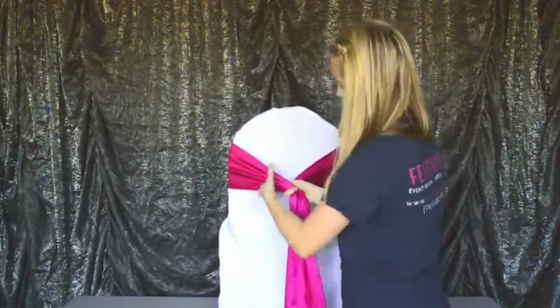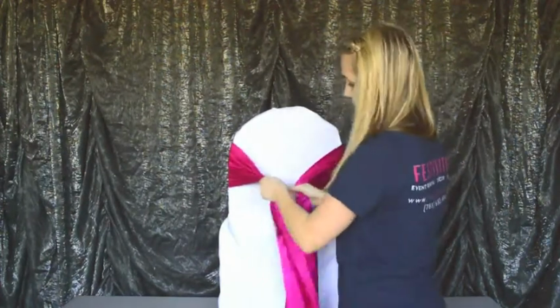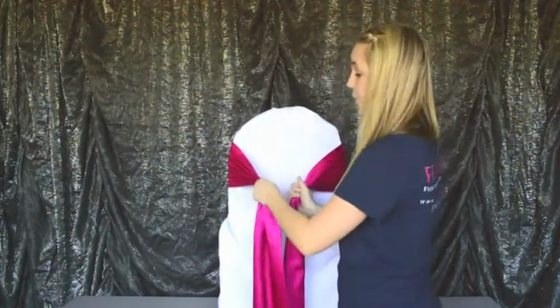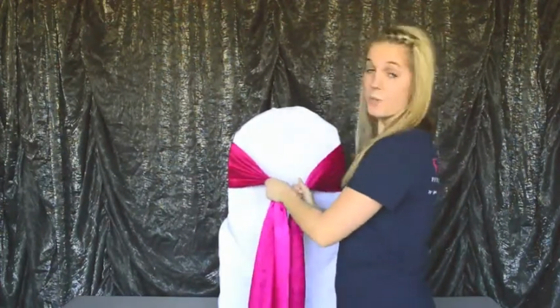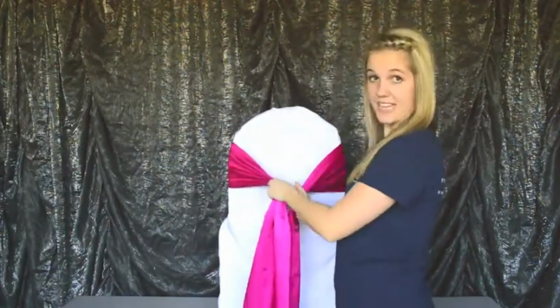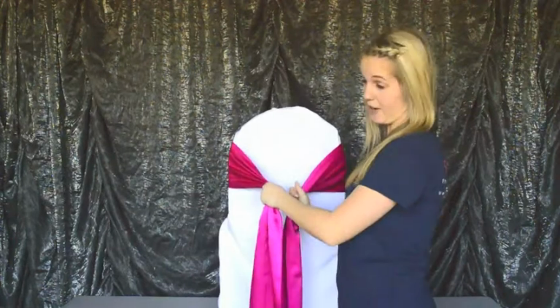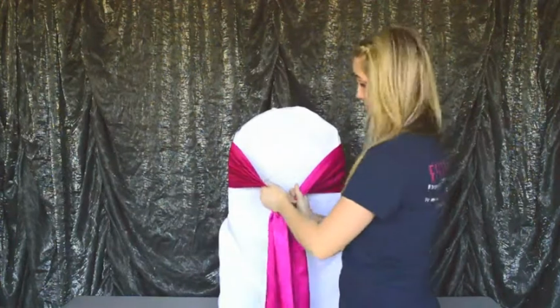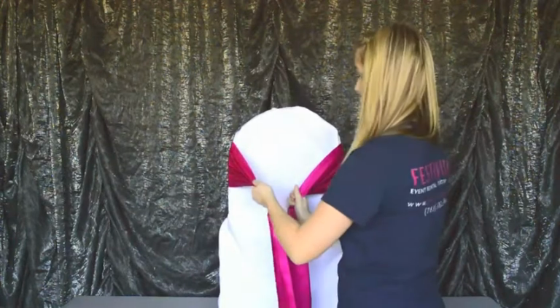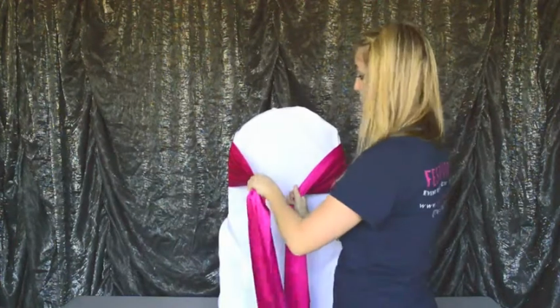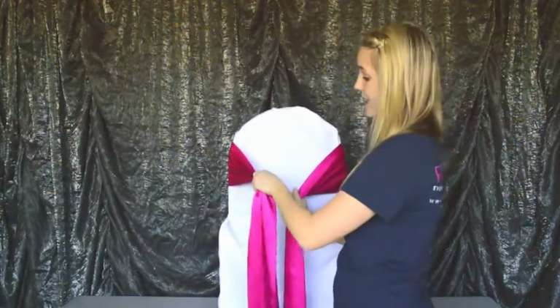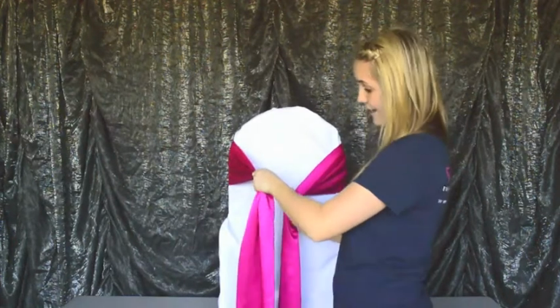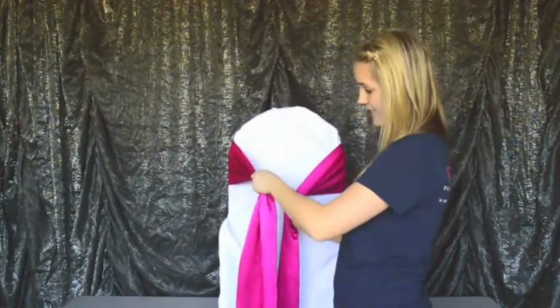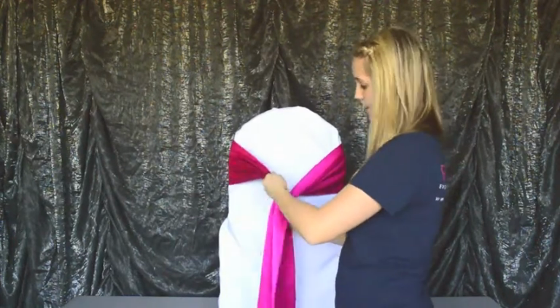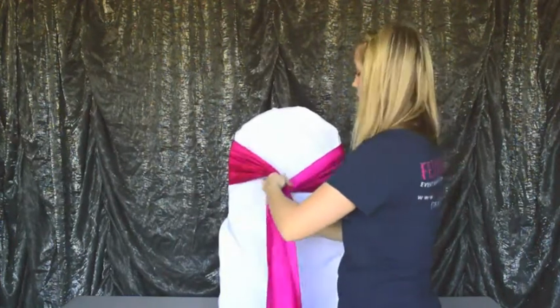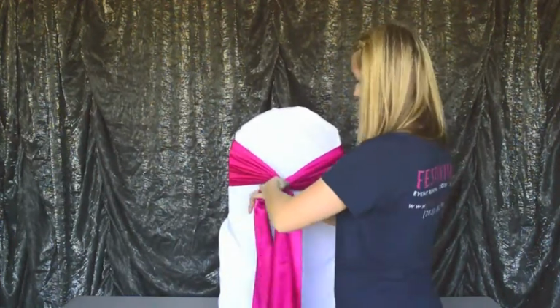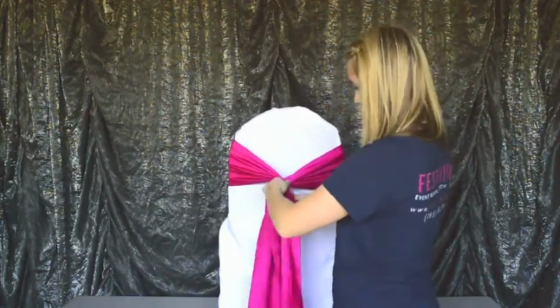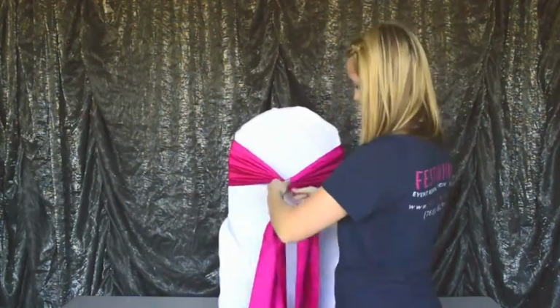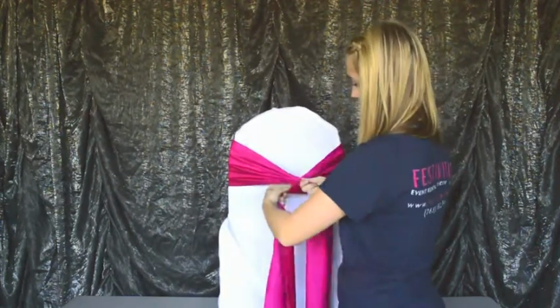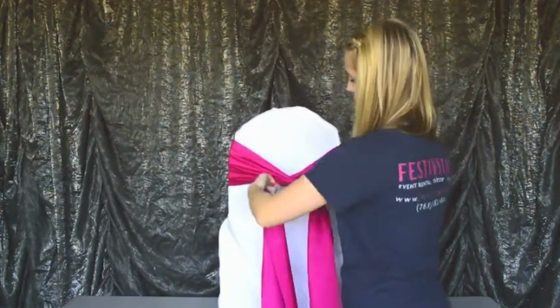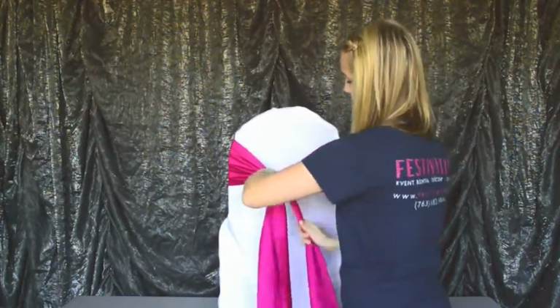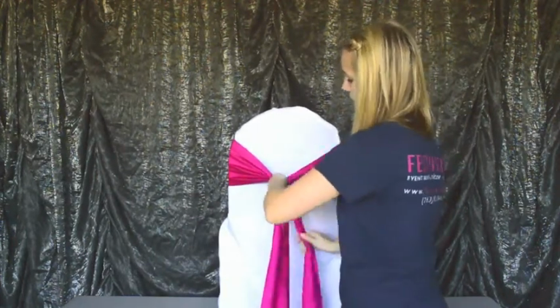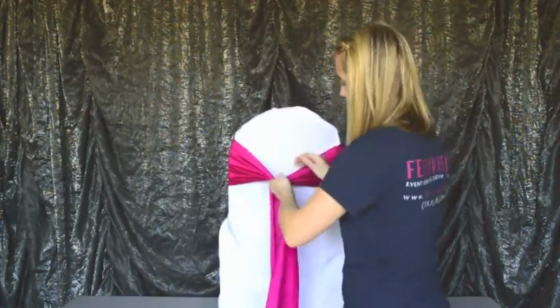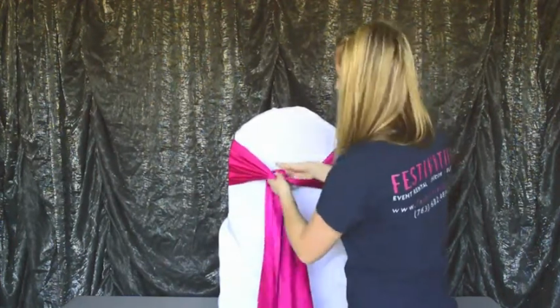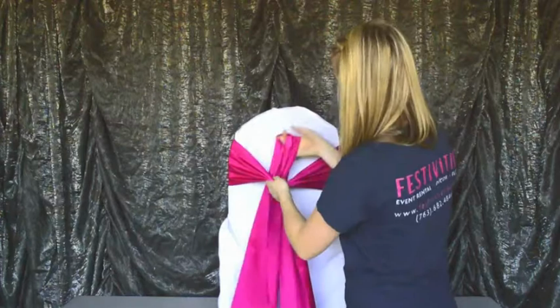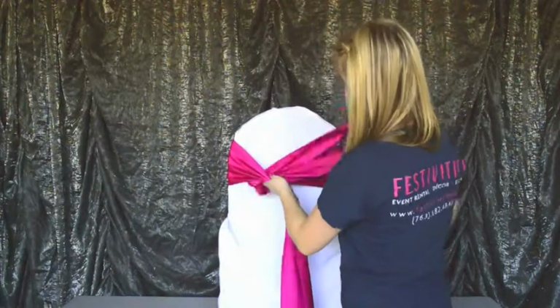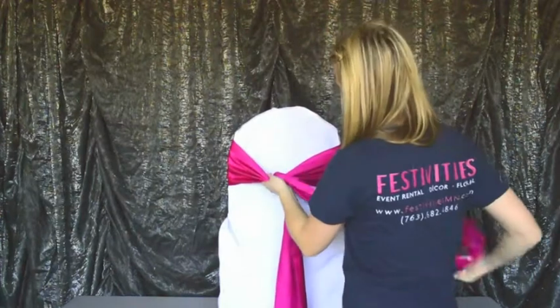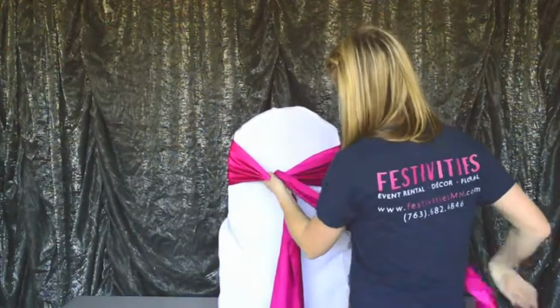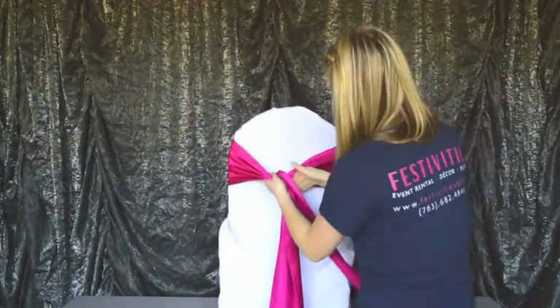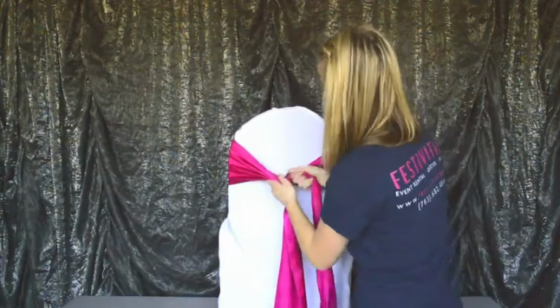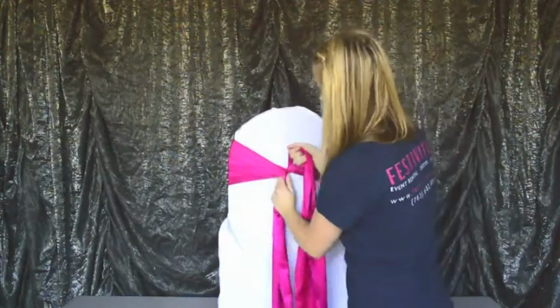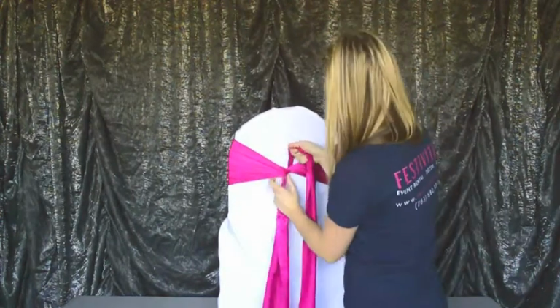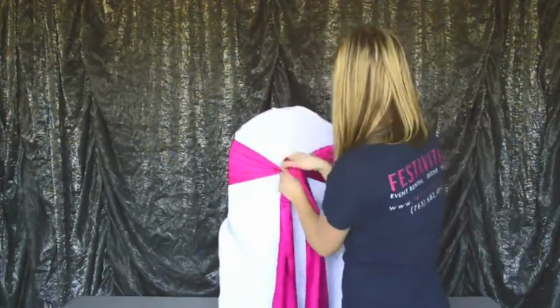The way that we tie our knot is to put the left tail over the right tail and bring it up under in the center and pull it tight.